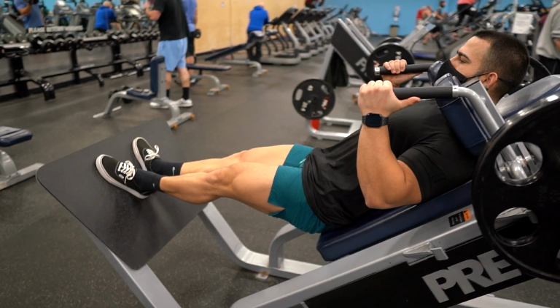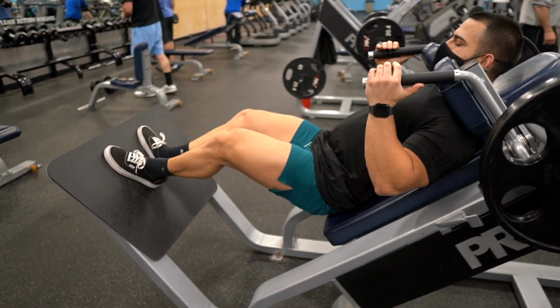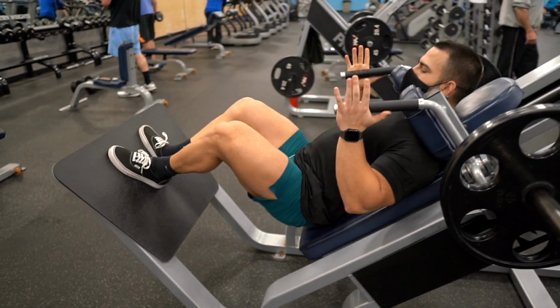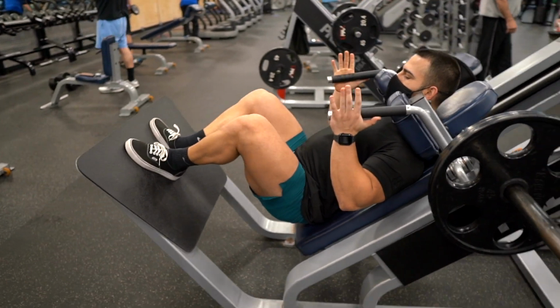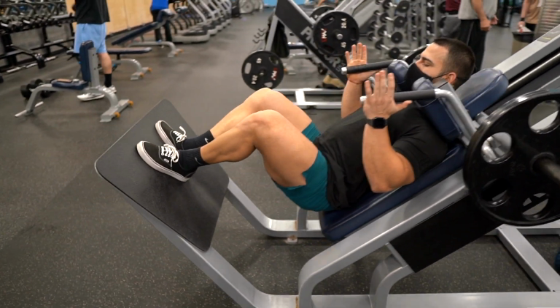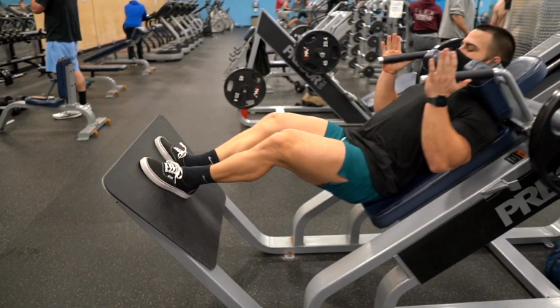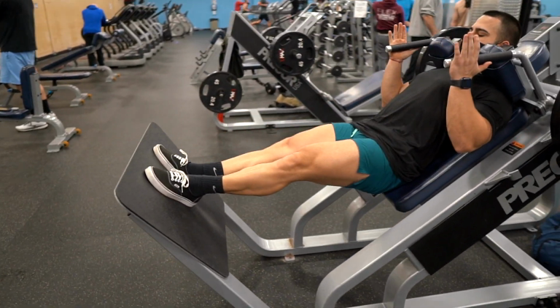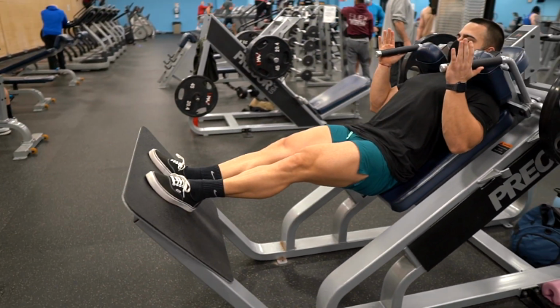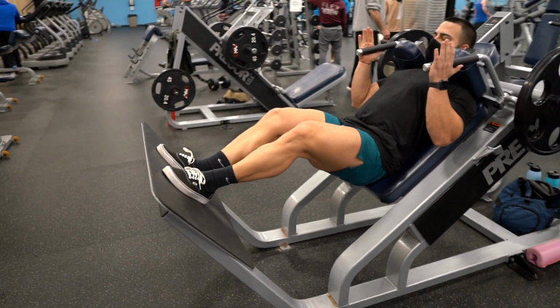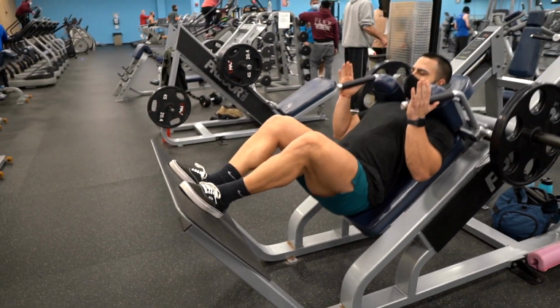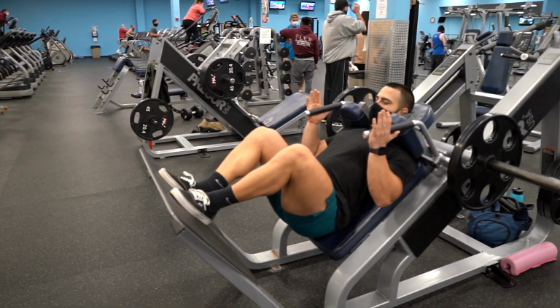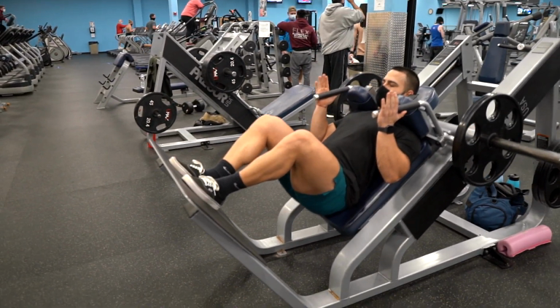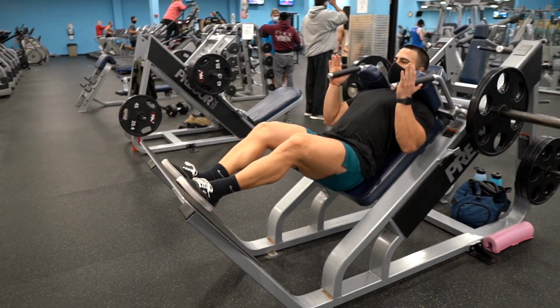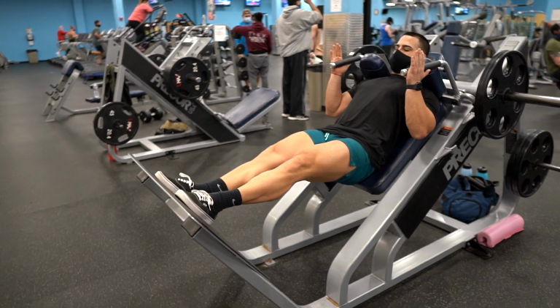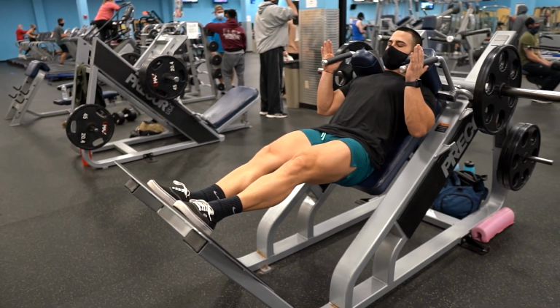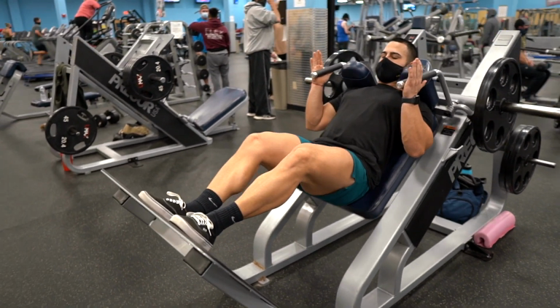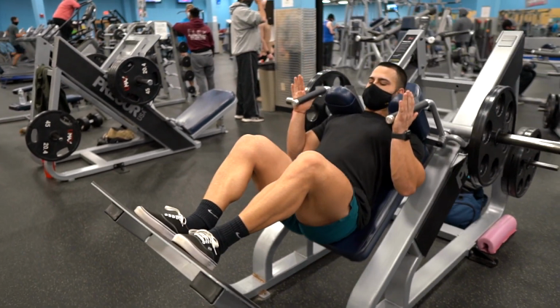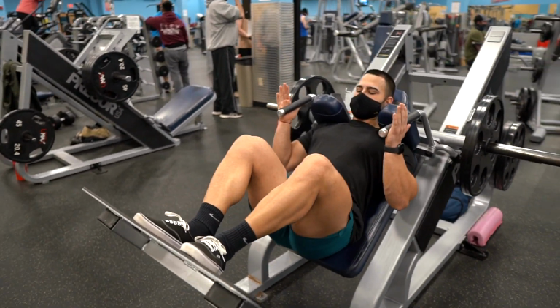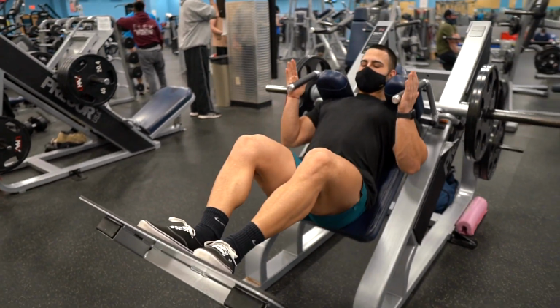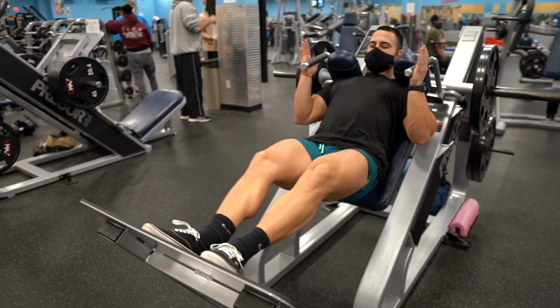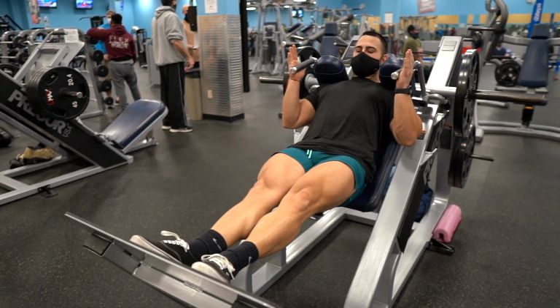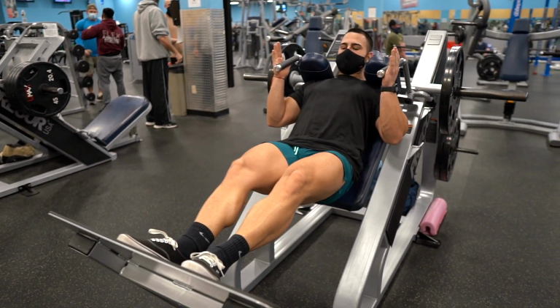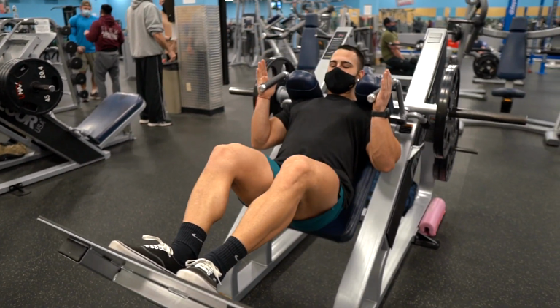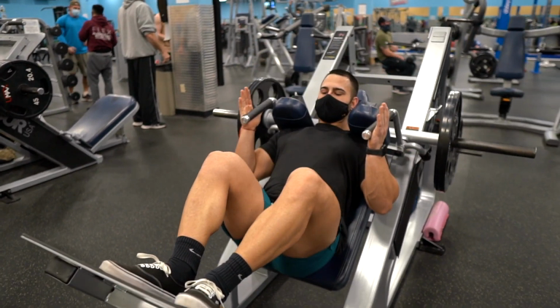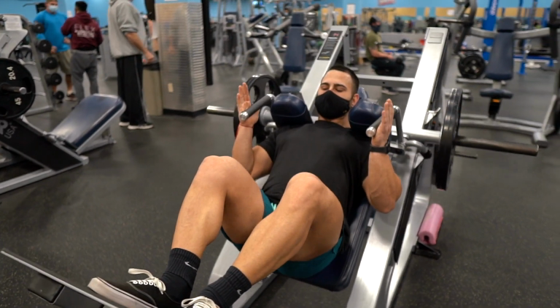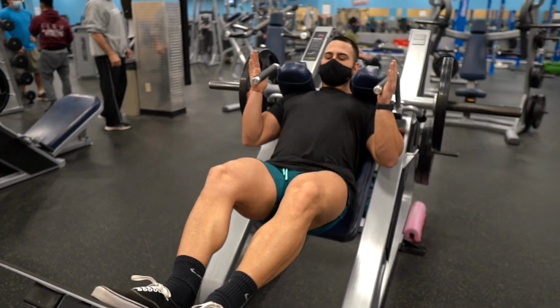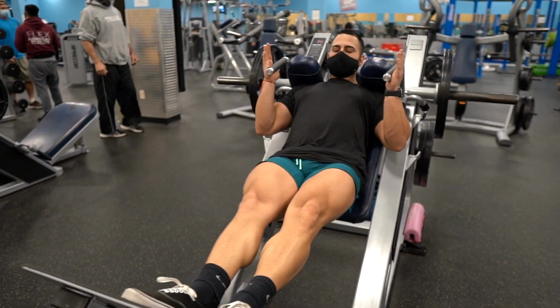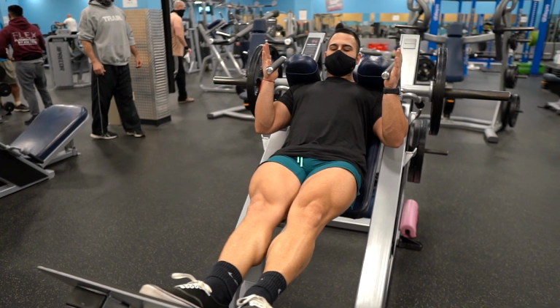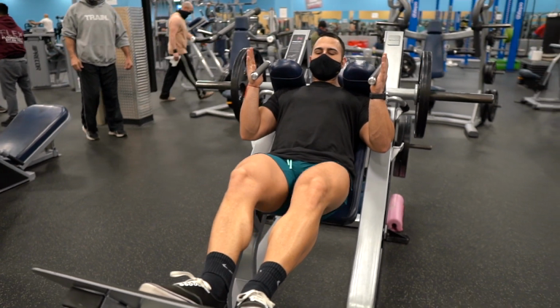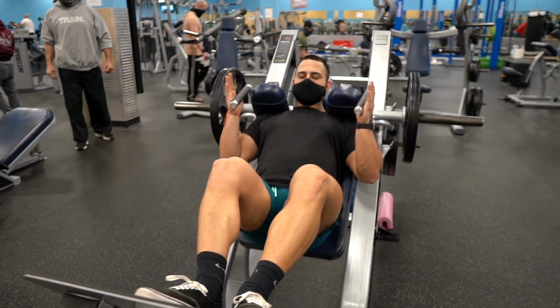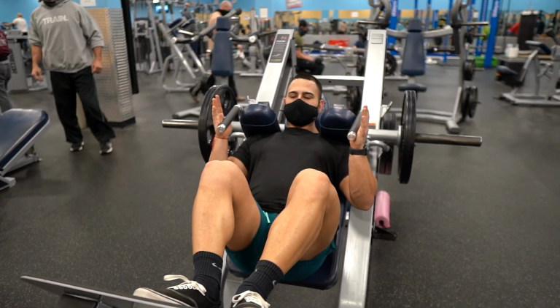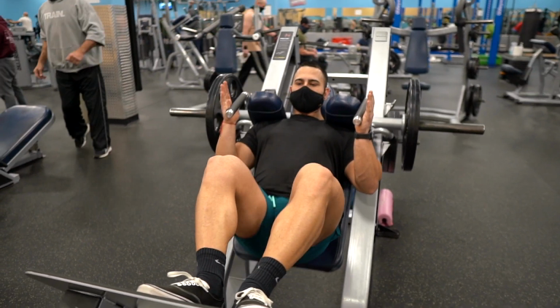Make sure you're going down slowly to 90 degrees getting full range of motion. Also, keep constant tension on the quads and keep your mind focused on squeezing and contracting the quads on the way up. Lastly, push up through your heels and keep your back straight.